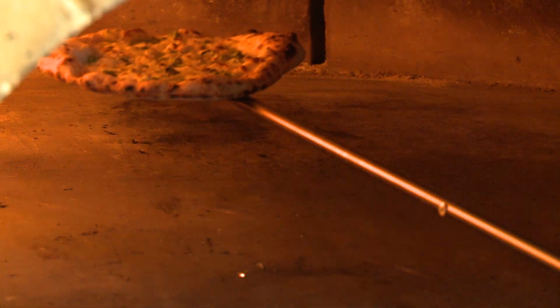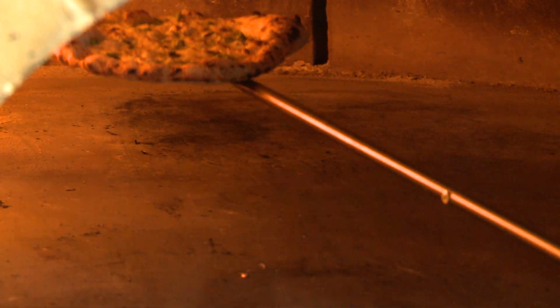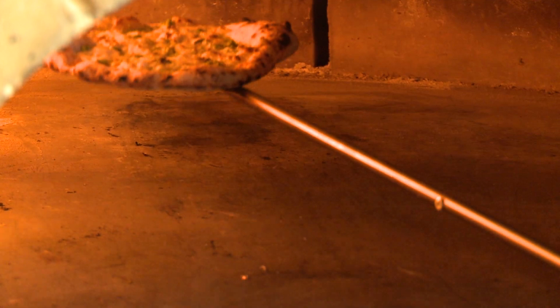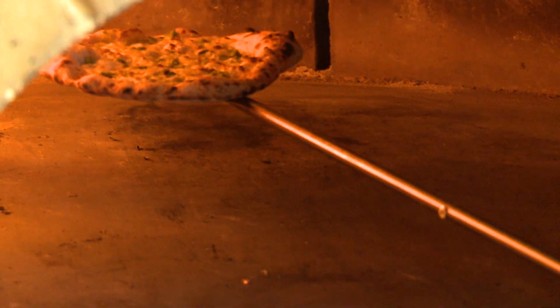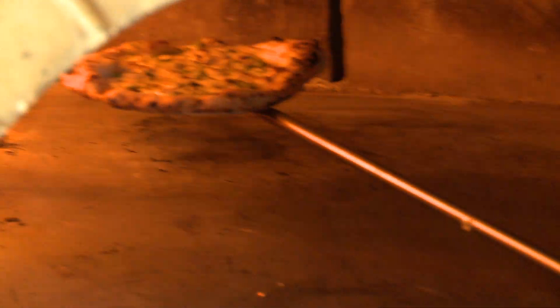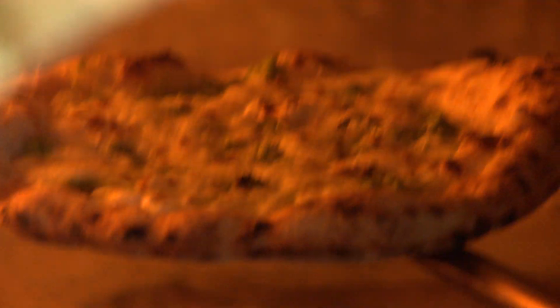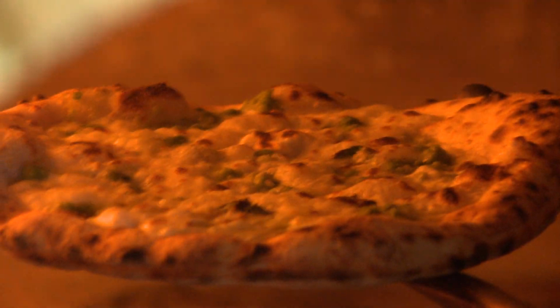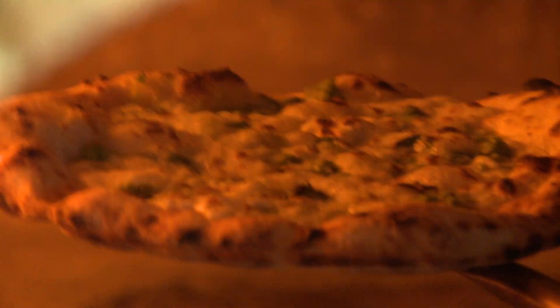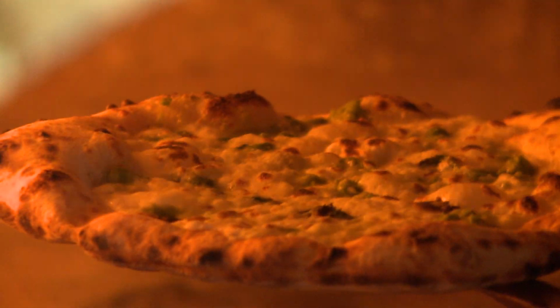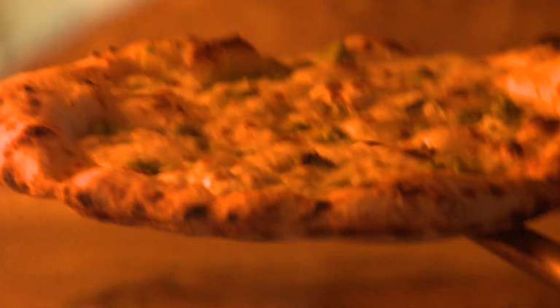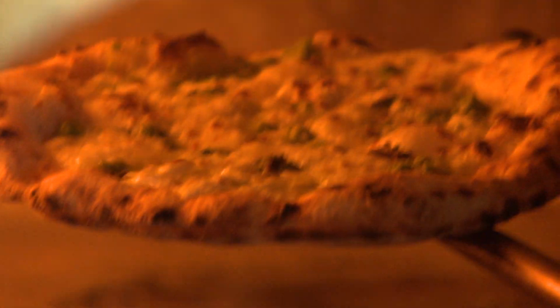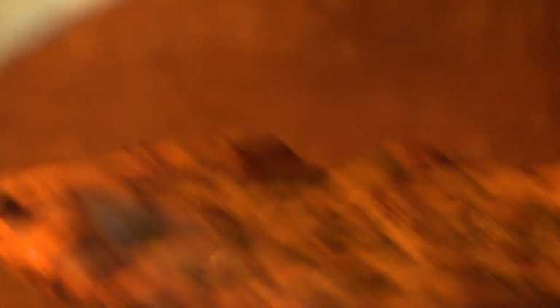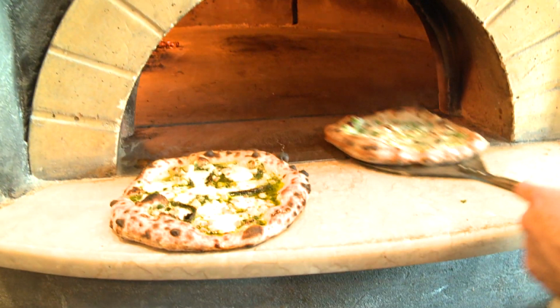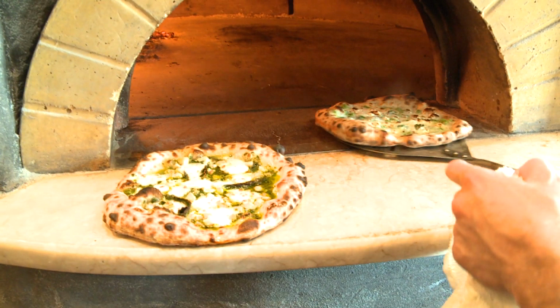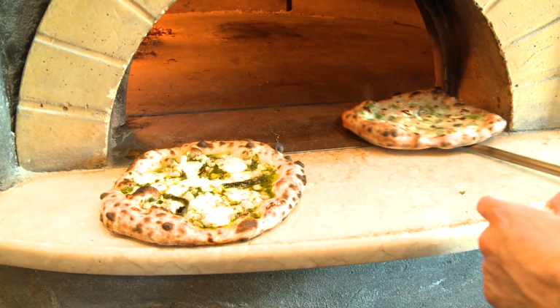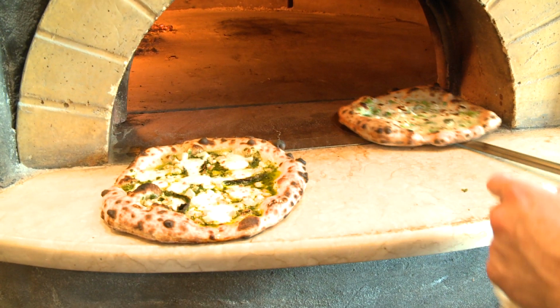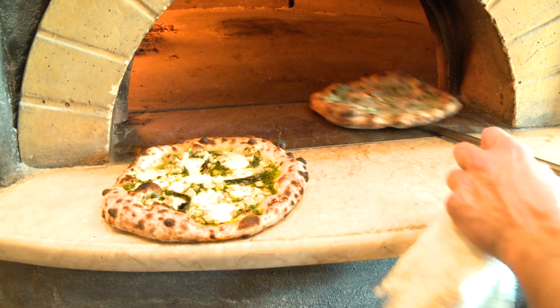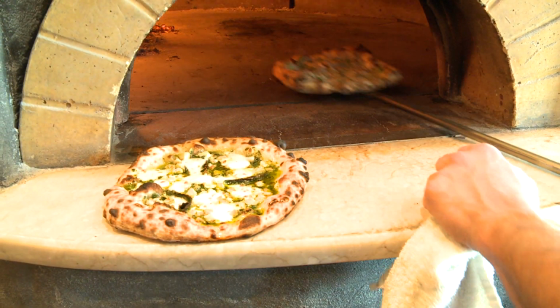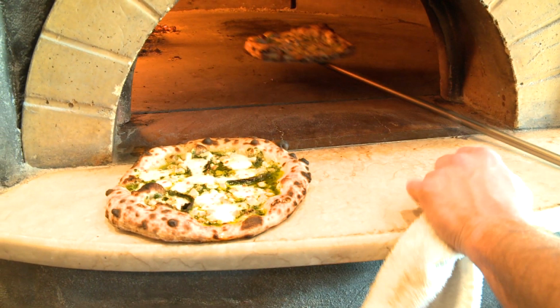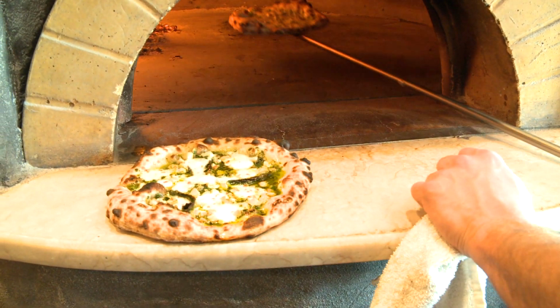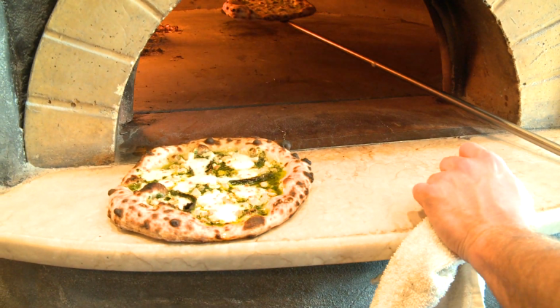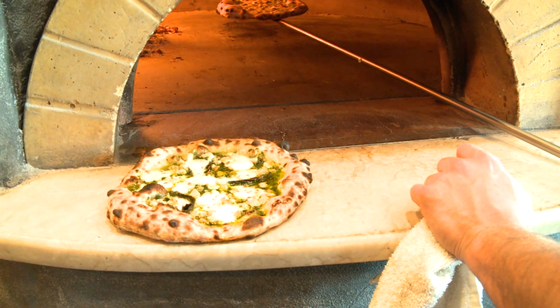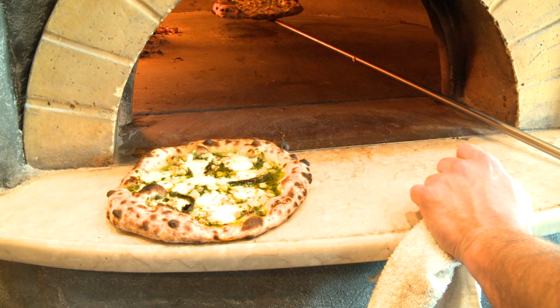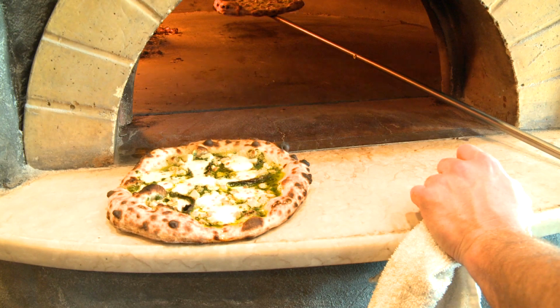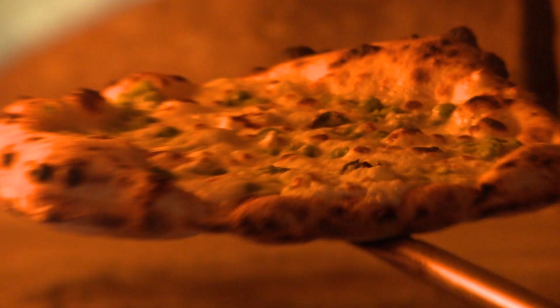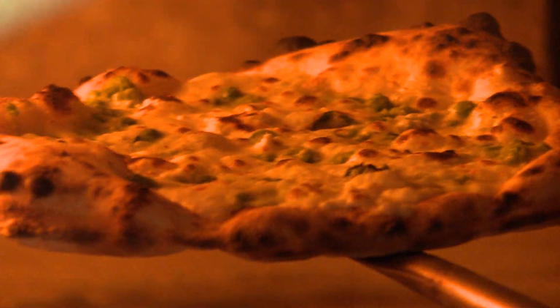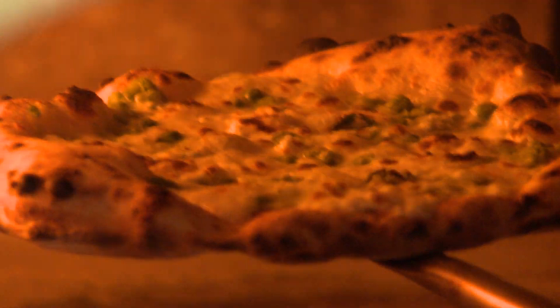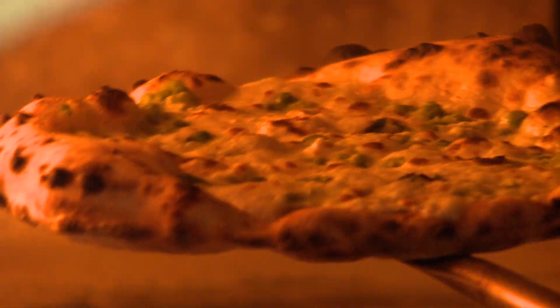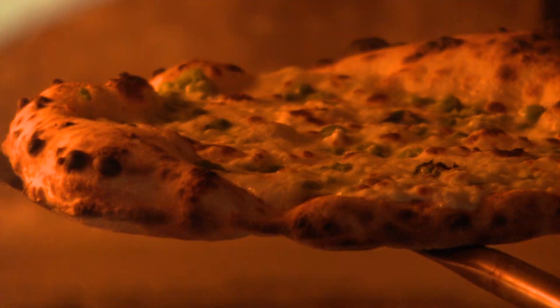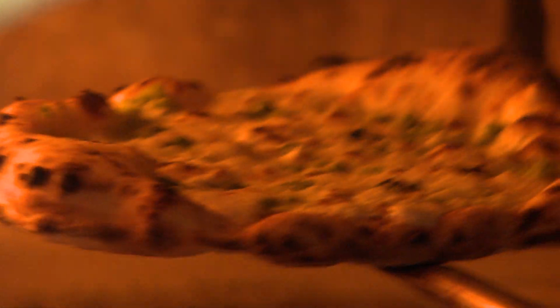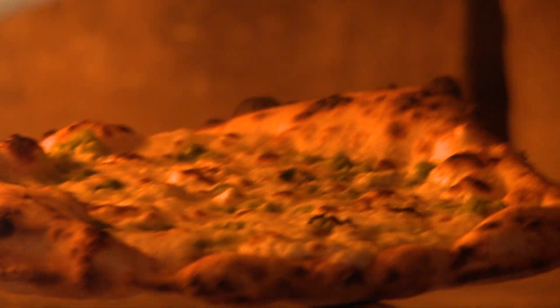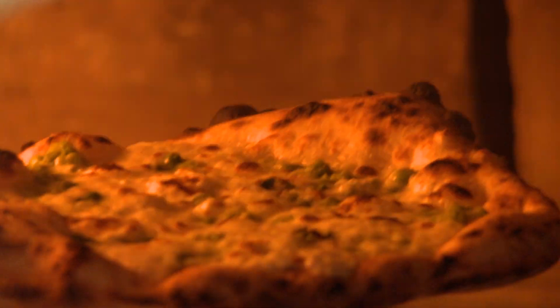My pizza guys call this roasting the marshmallow. It's when the bottom of the pizza is good, but you still need a little bit more golden brown color on top.